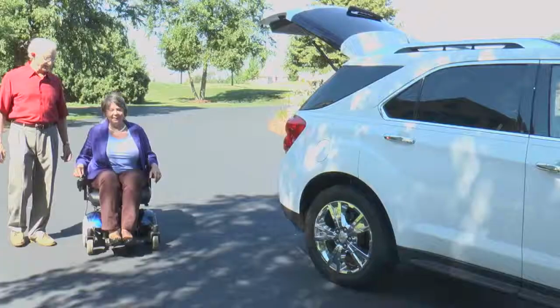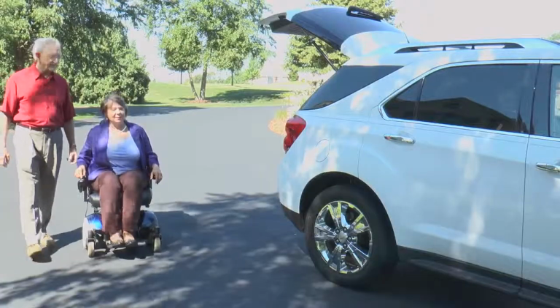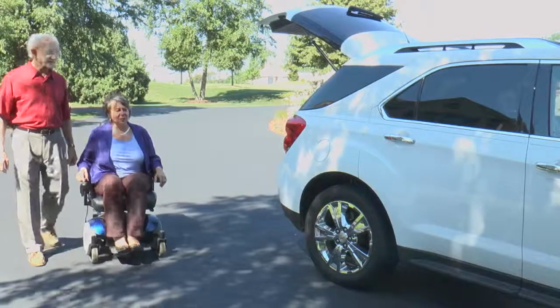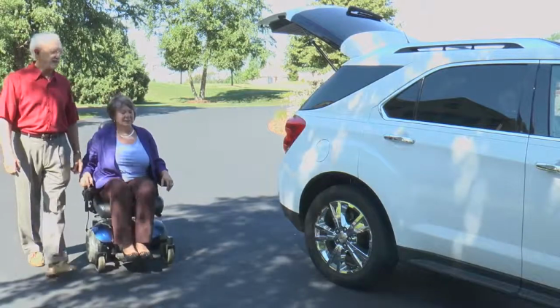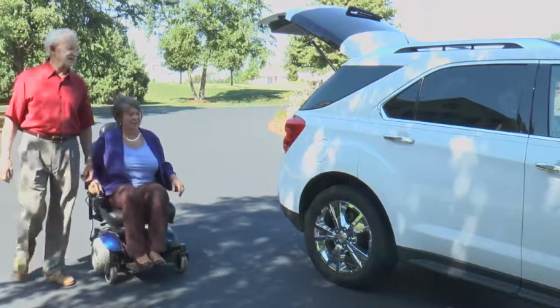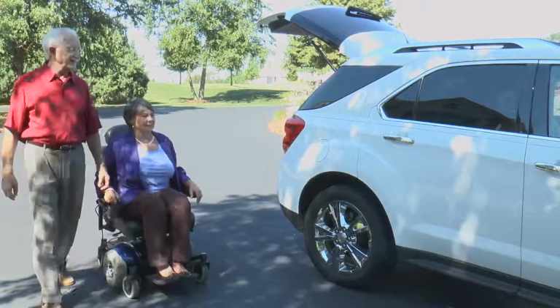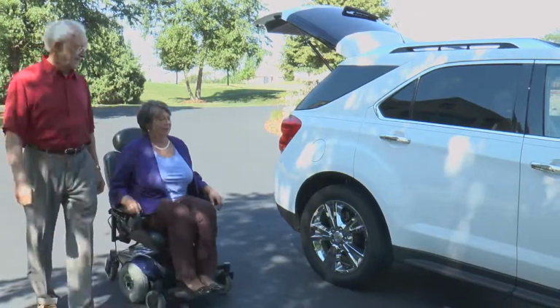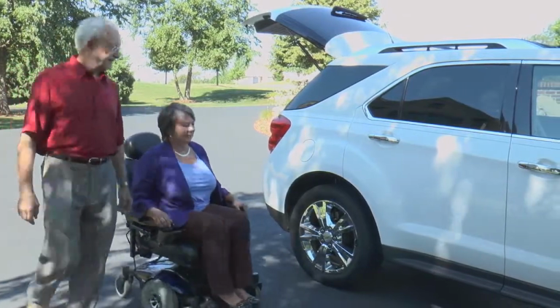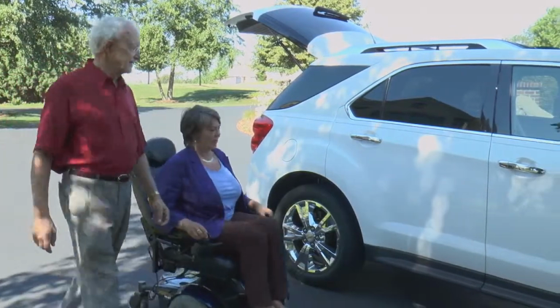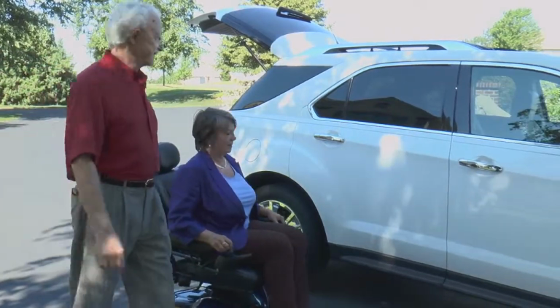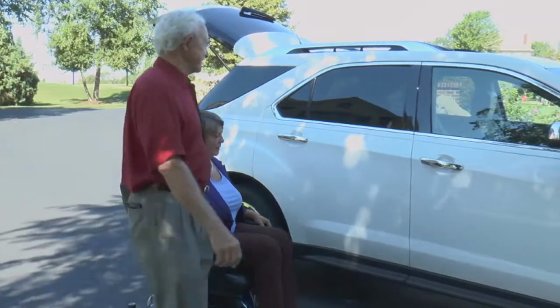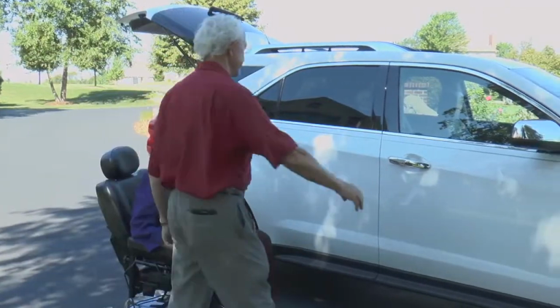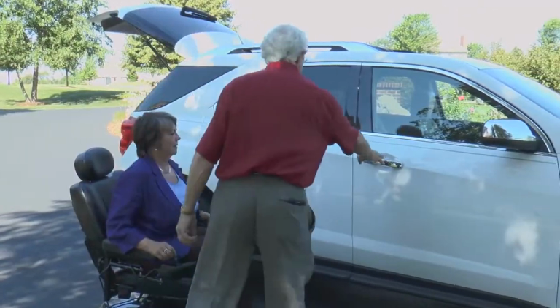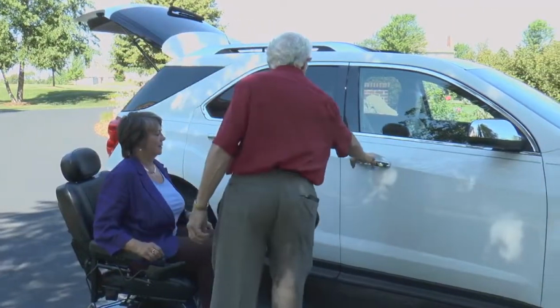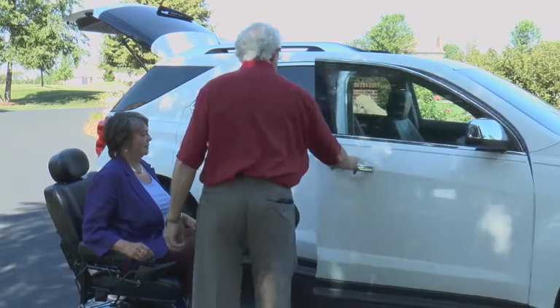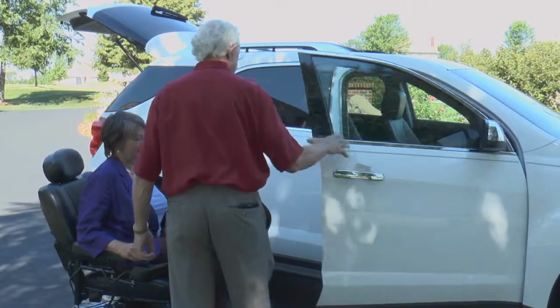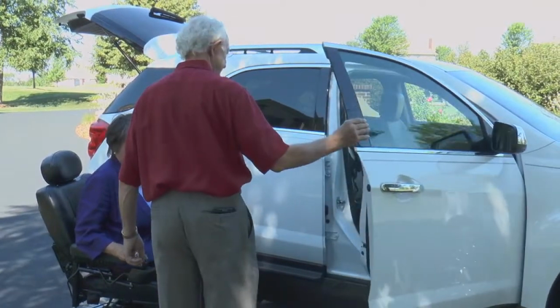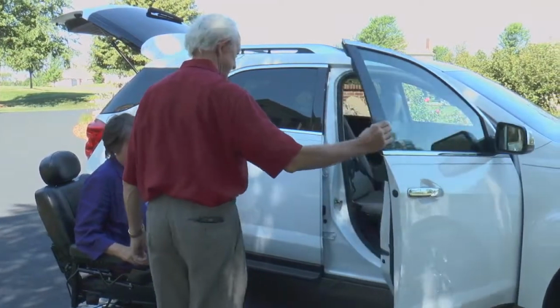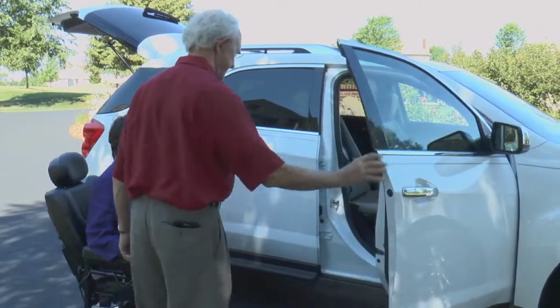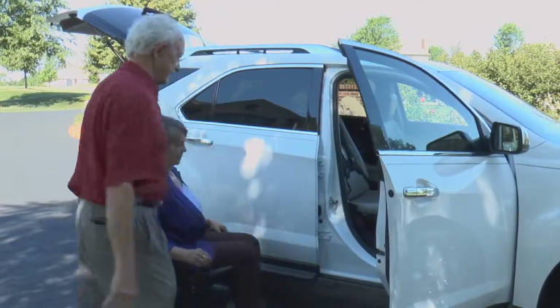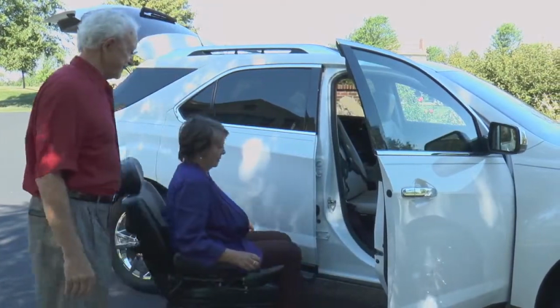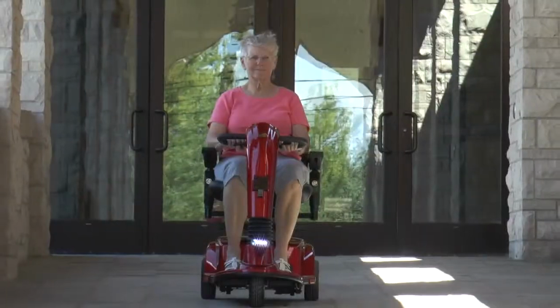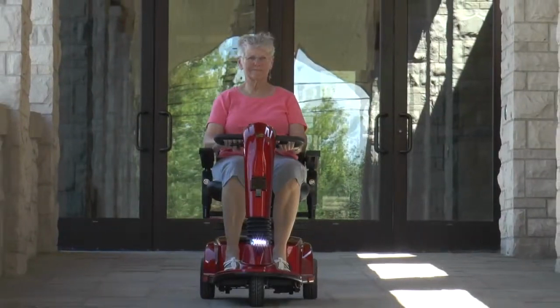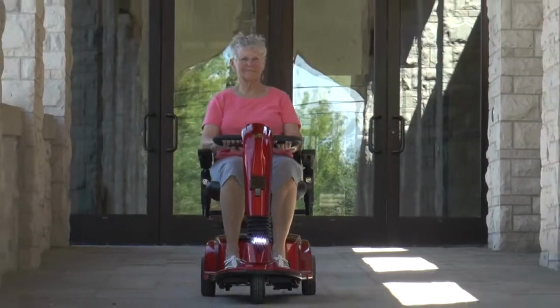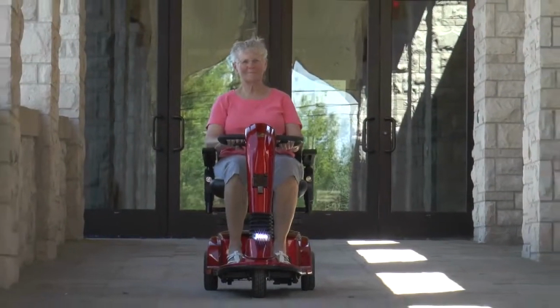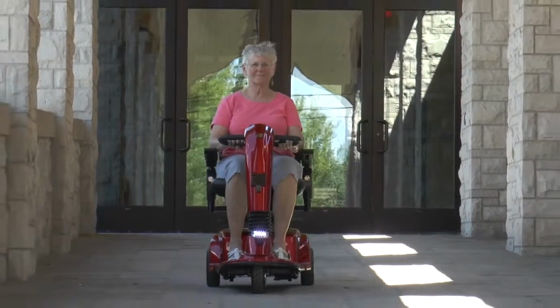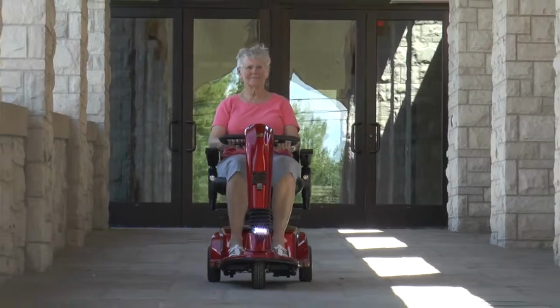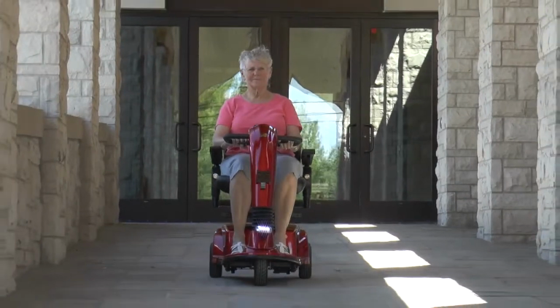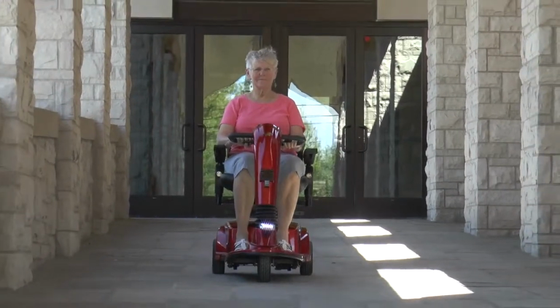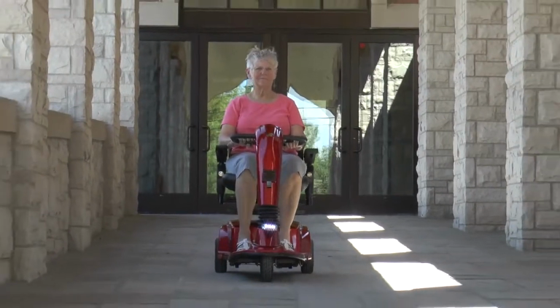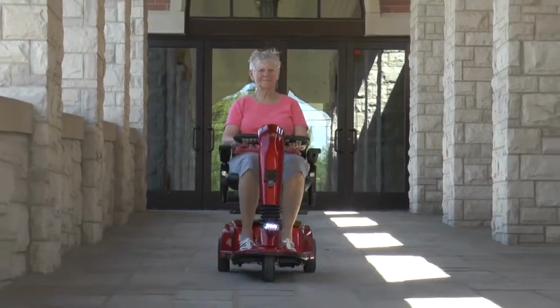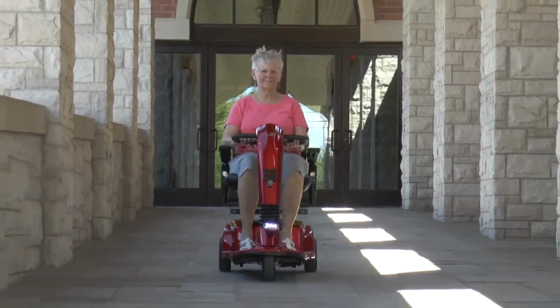If you change vehicles or mobility devices in the future, it's likely your Curbsider can be adjusted to fit your new vehicle and/or mobility device. It's this versatility and its ease of use that make the Curbsider a favorite.